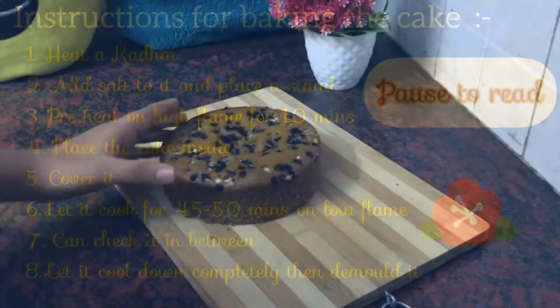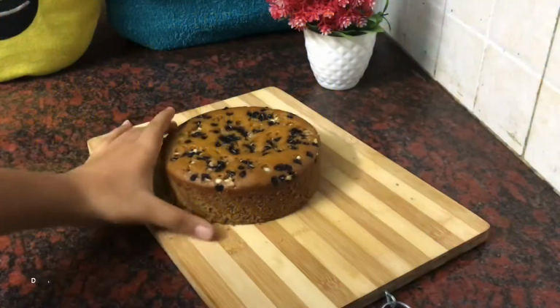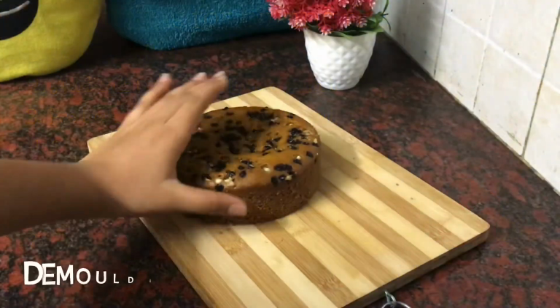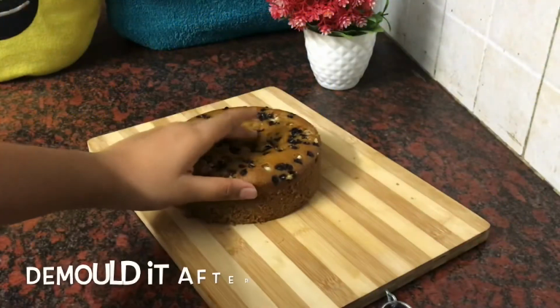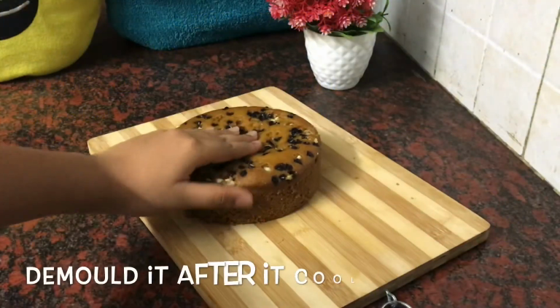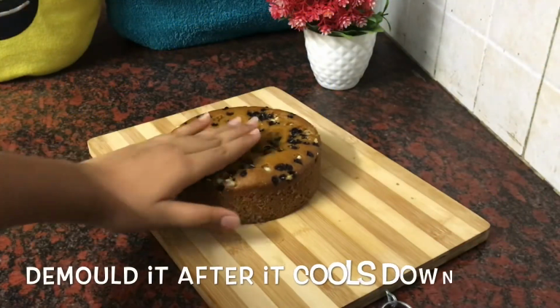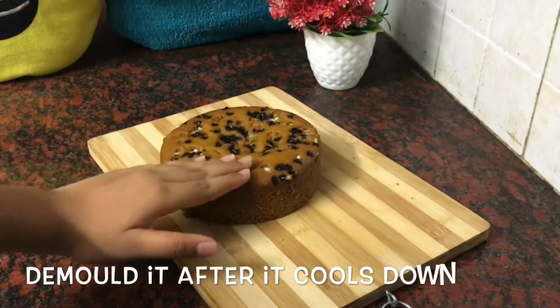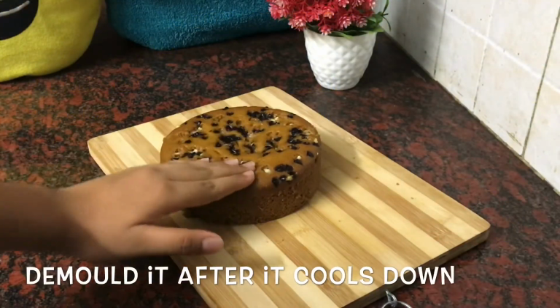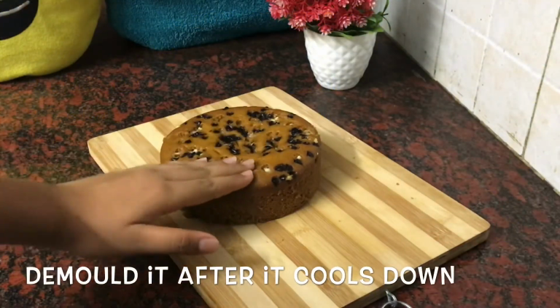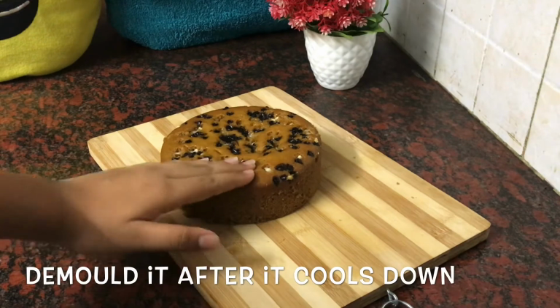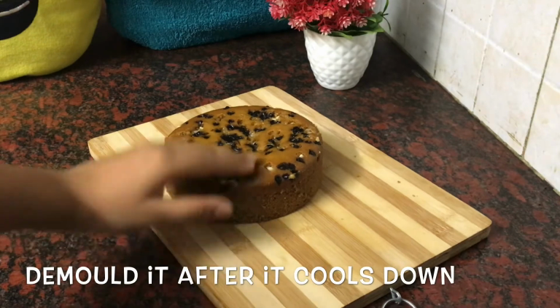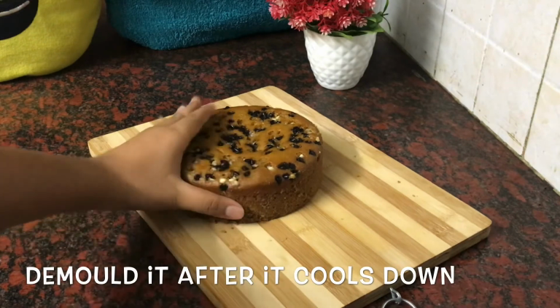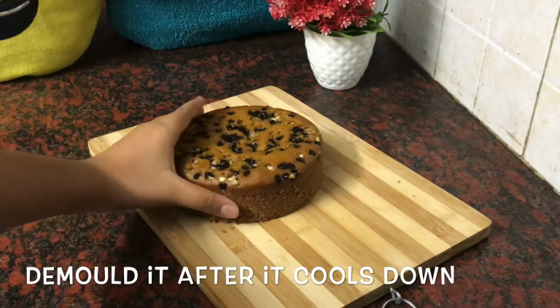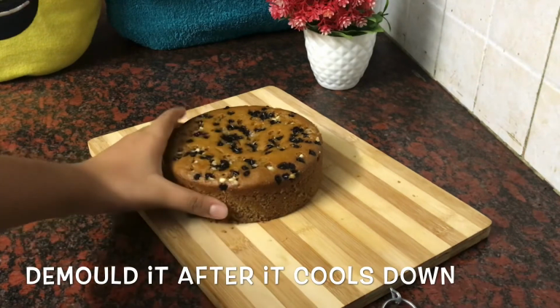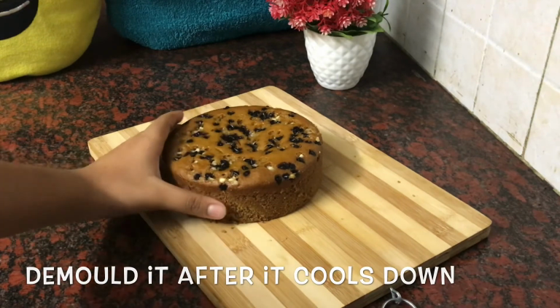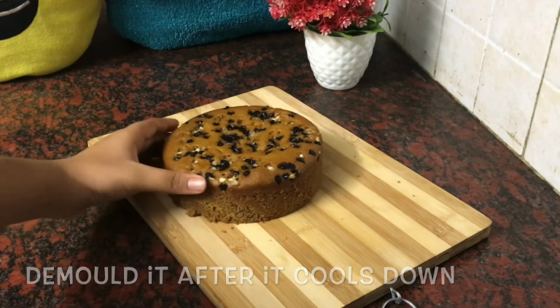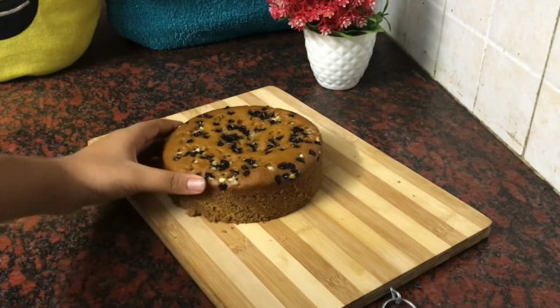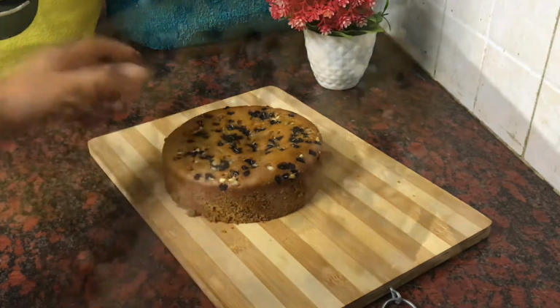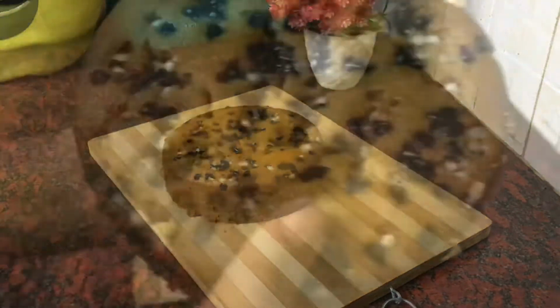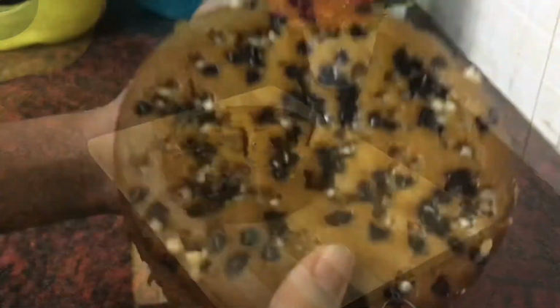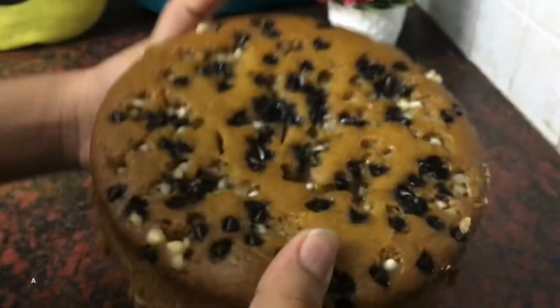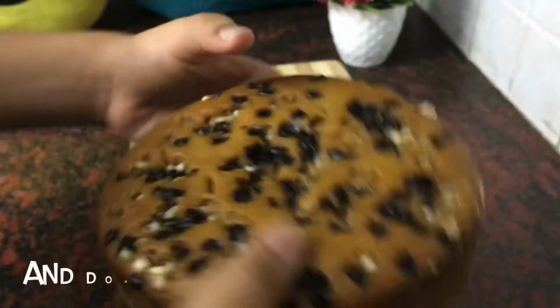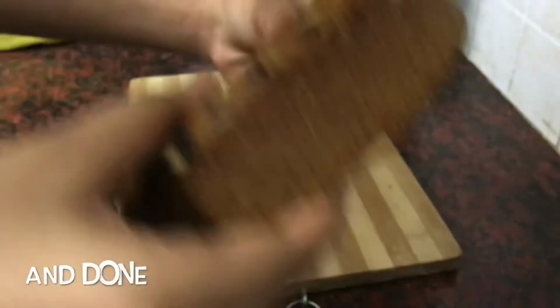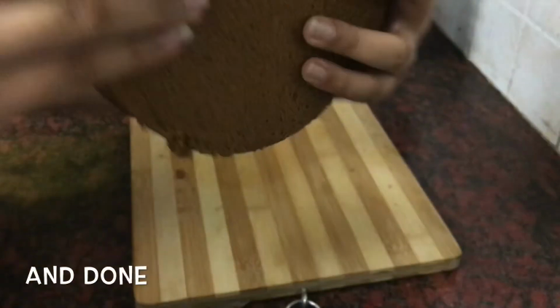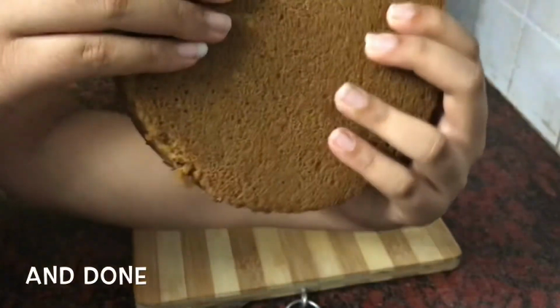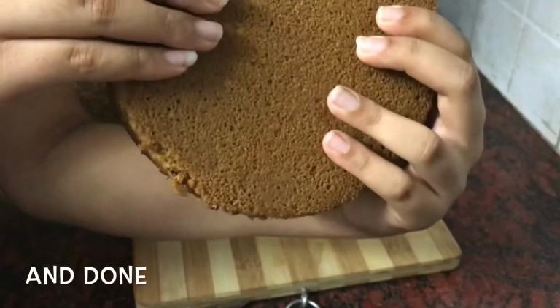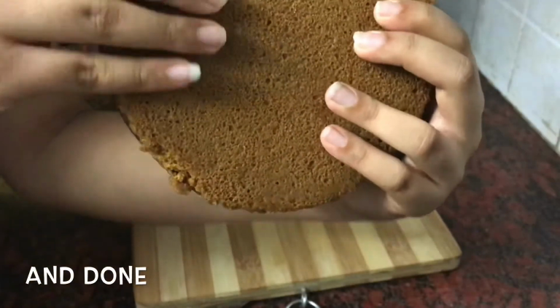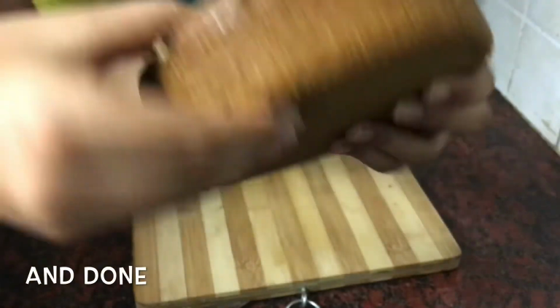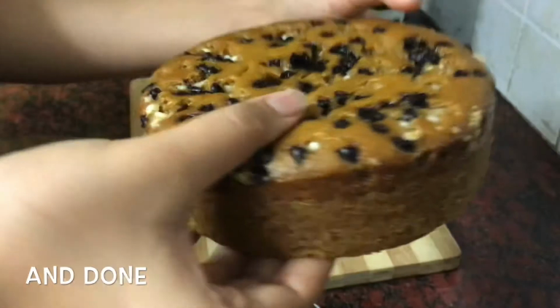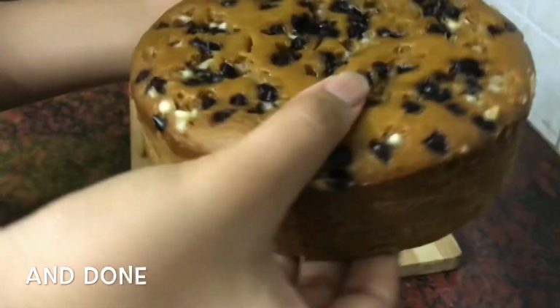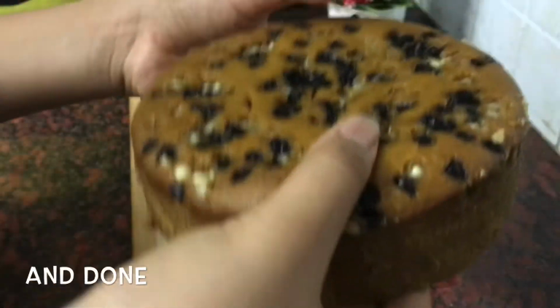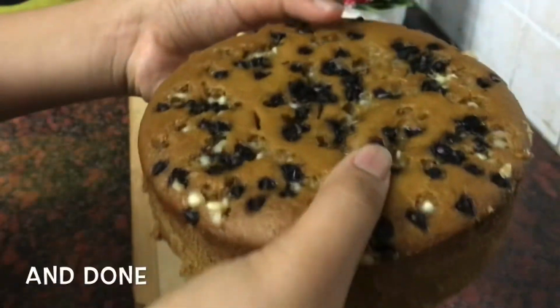Demold the cake once it has completely cooled down. And done — a healthy cake is ready!